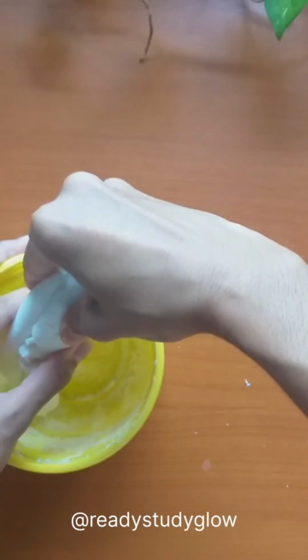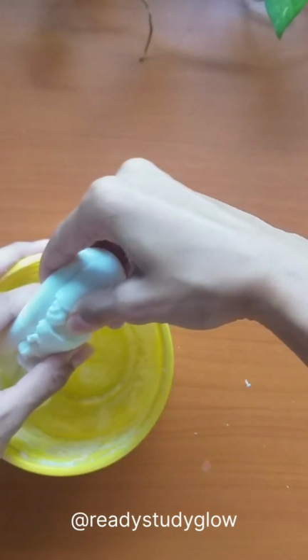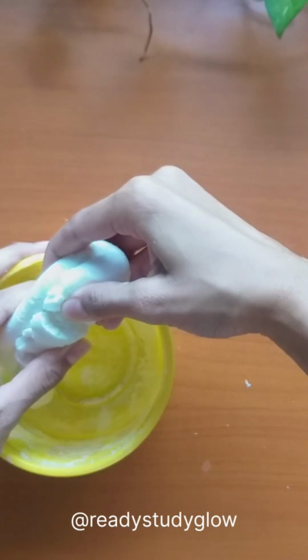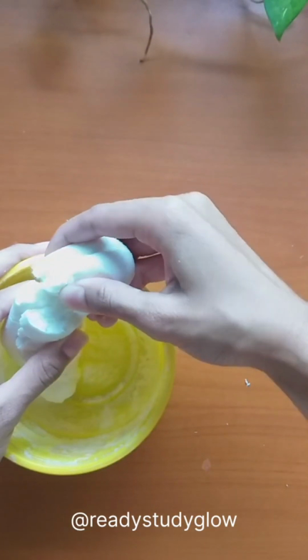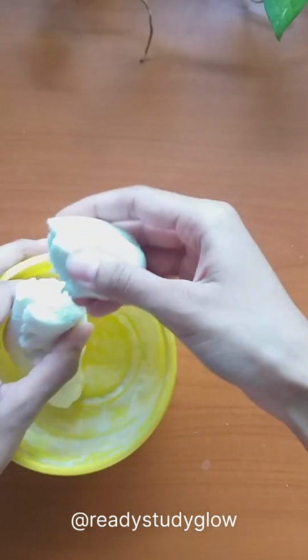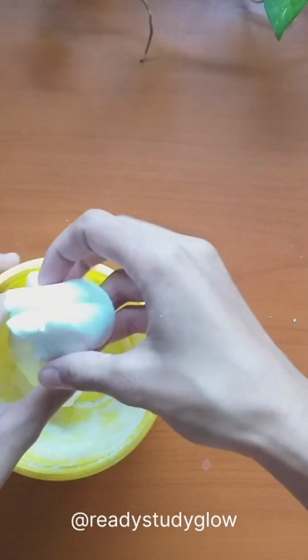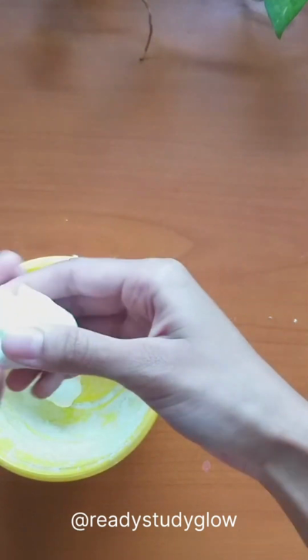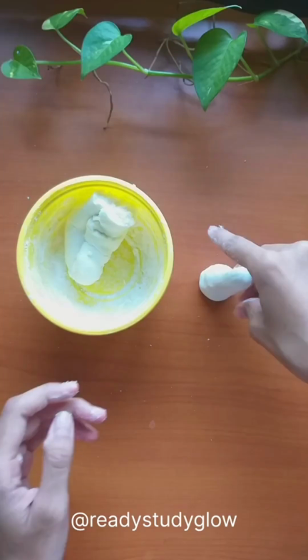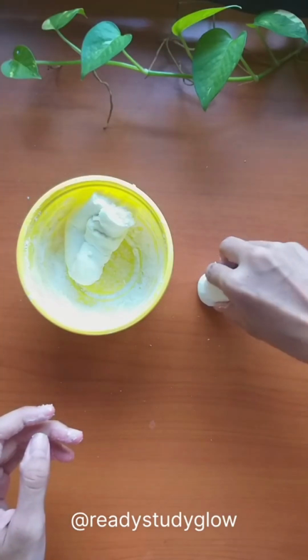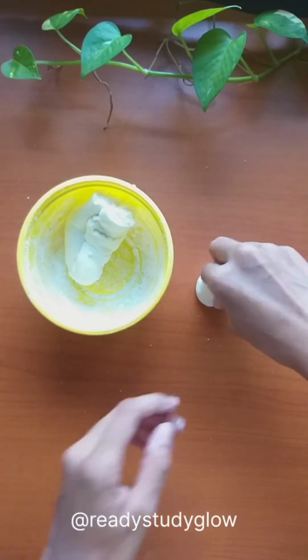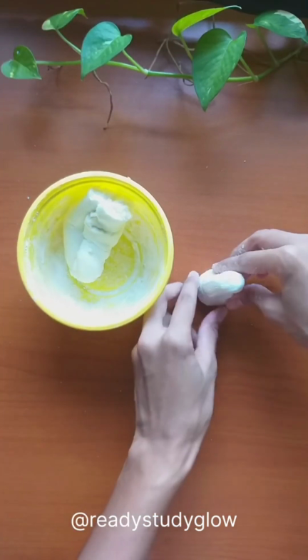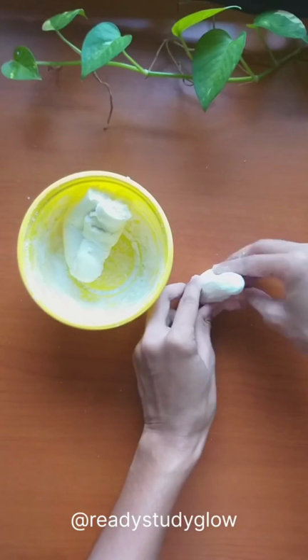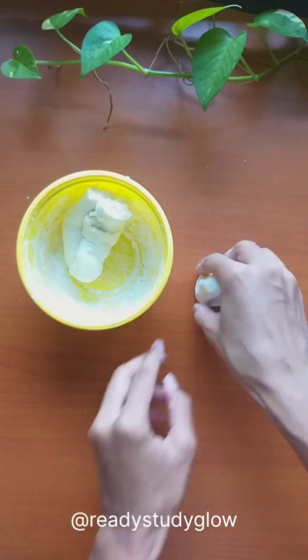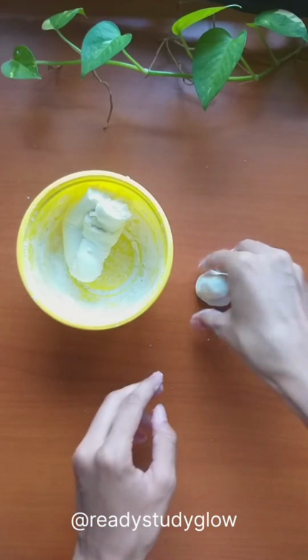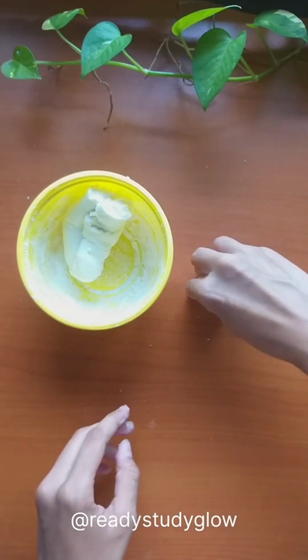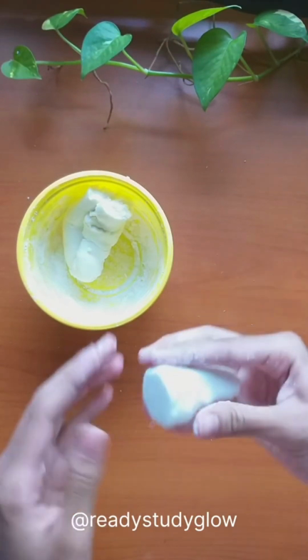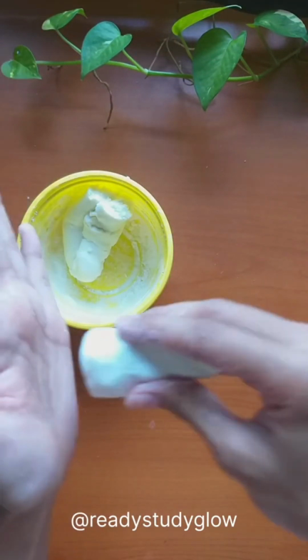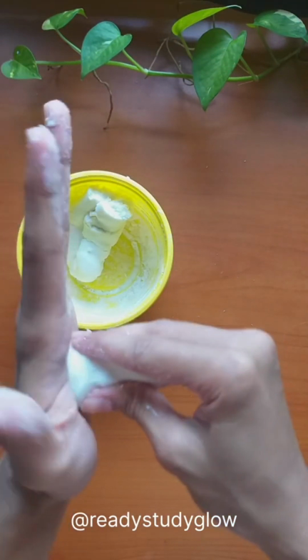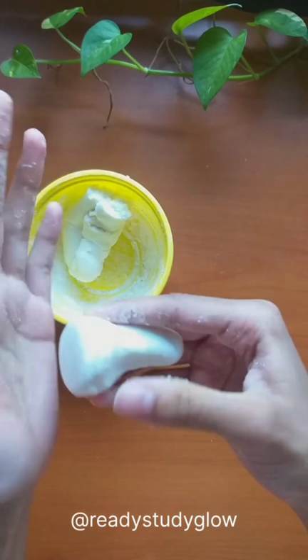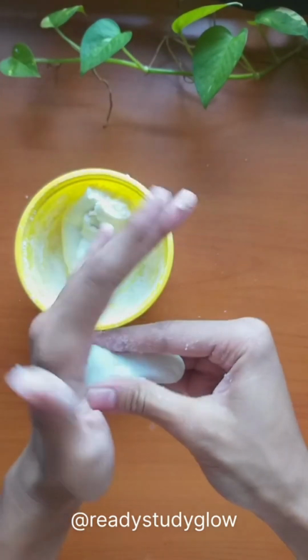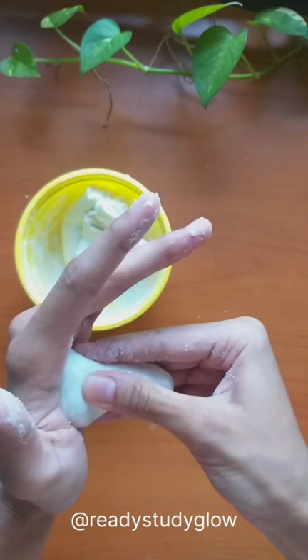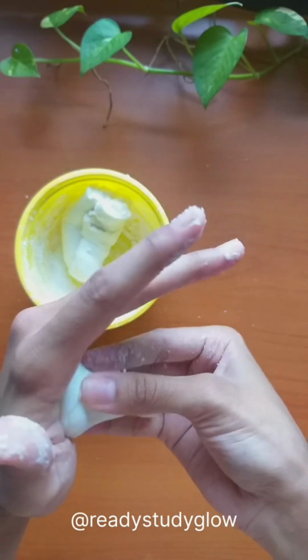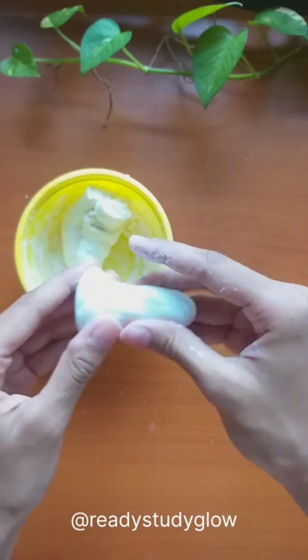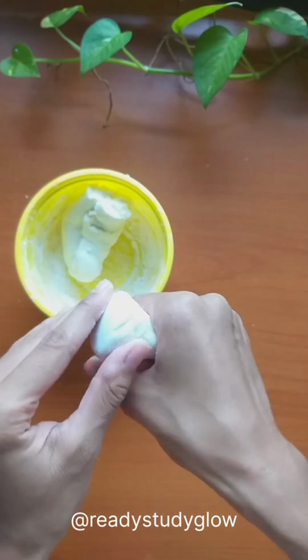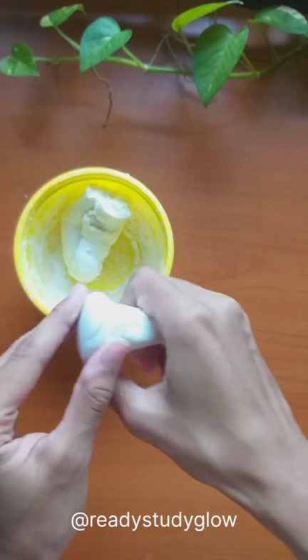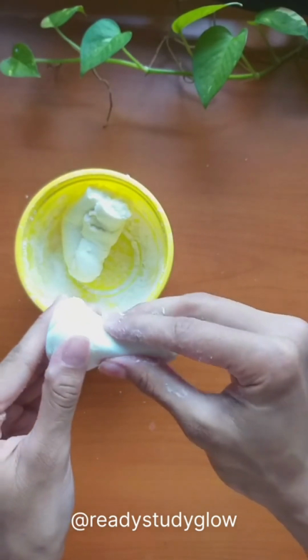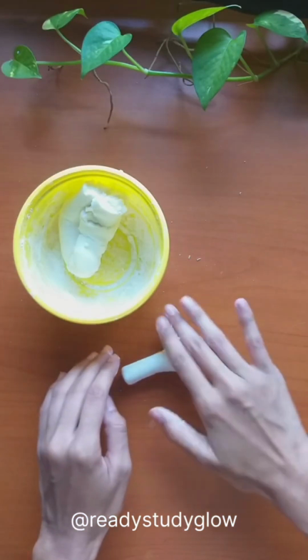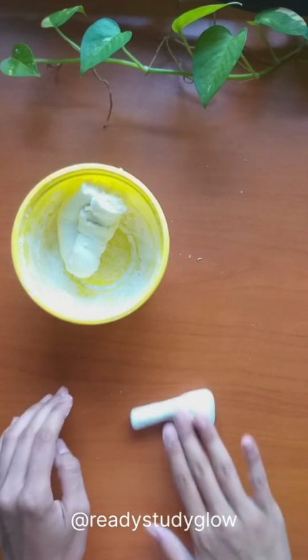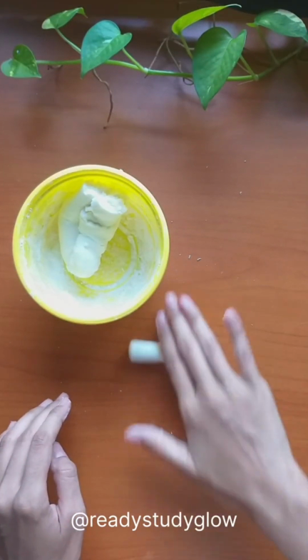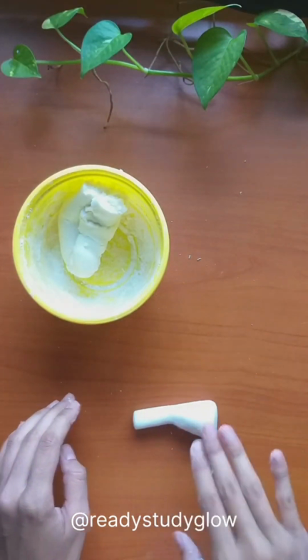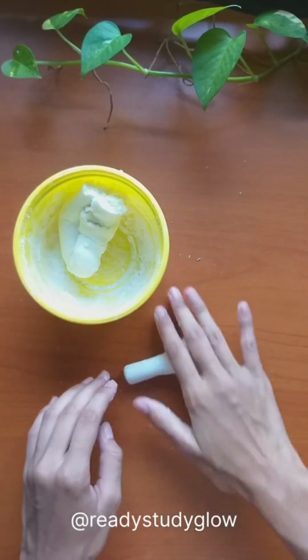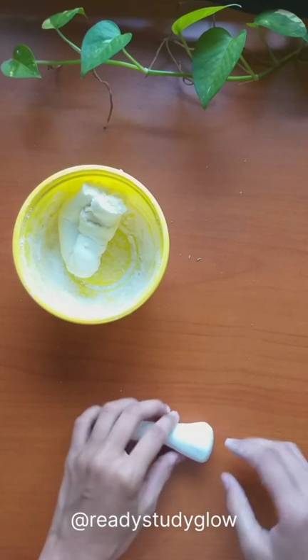Next I used some leftover air-drying clay to create some synapses. In my previous cell video I showed how I made this air-drying clay using corn flour — I've put the link of that video in the description below.